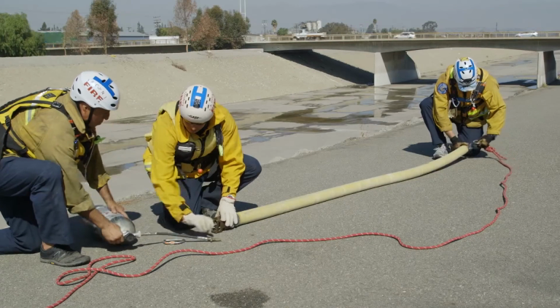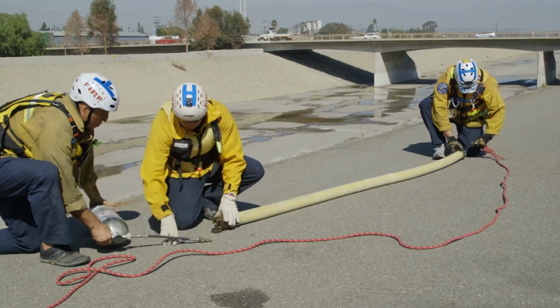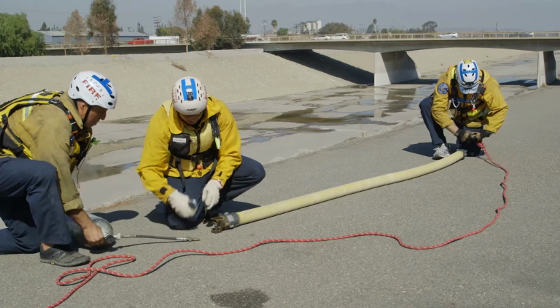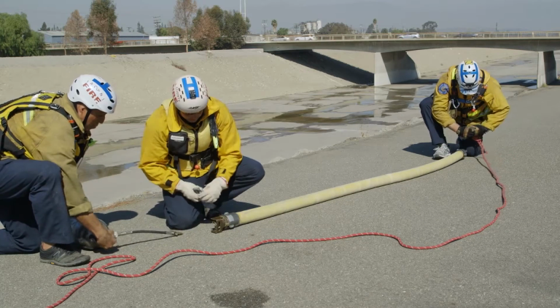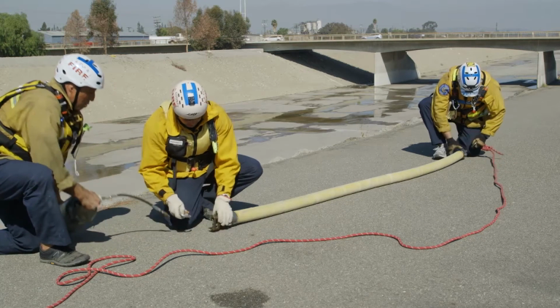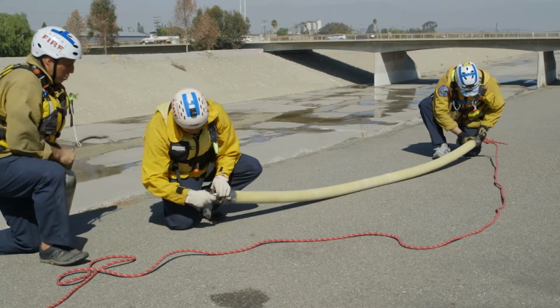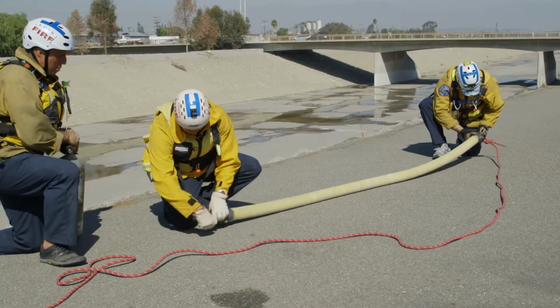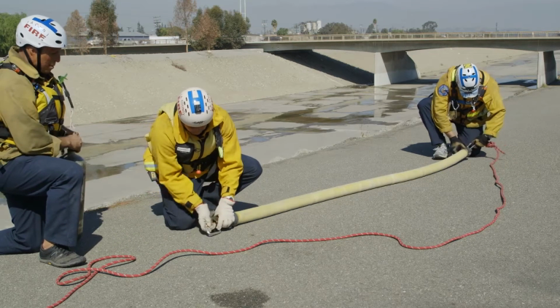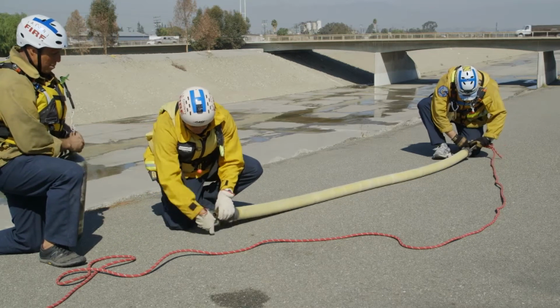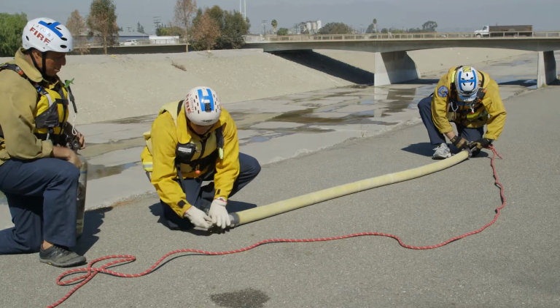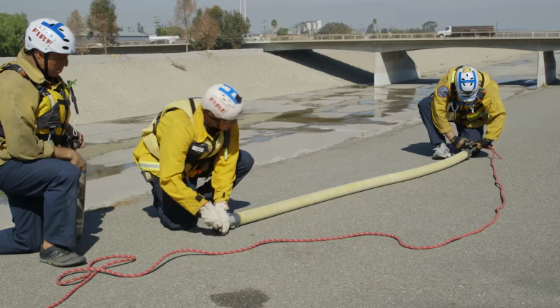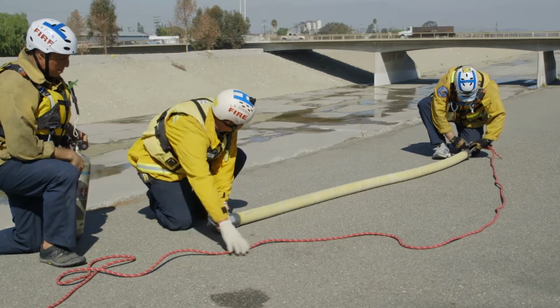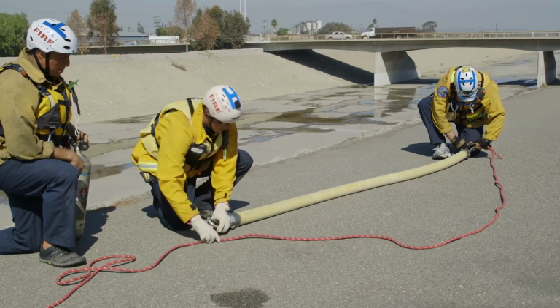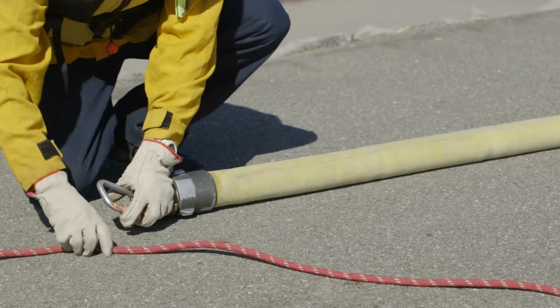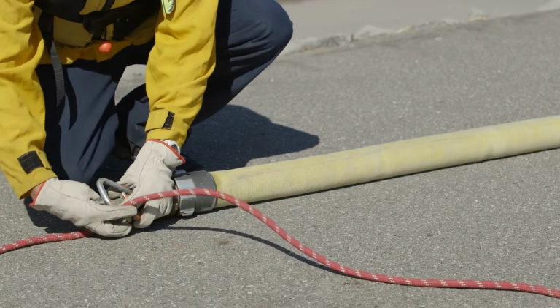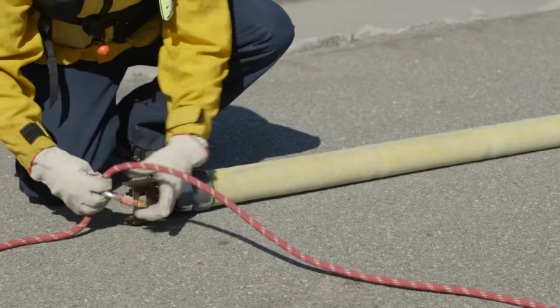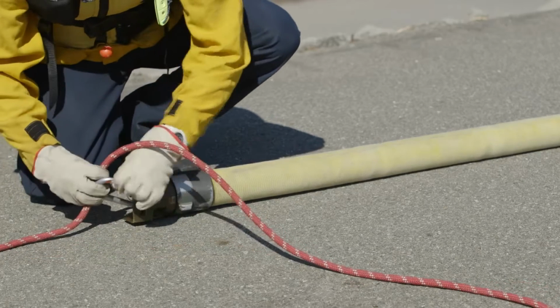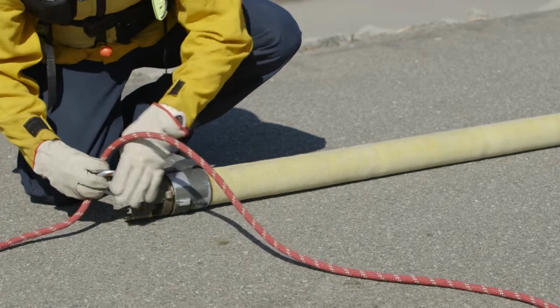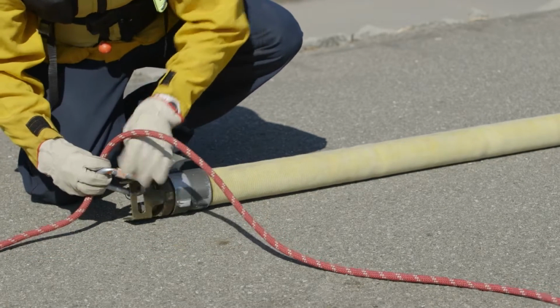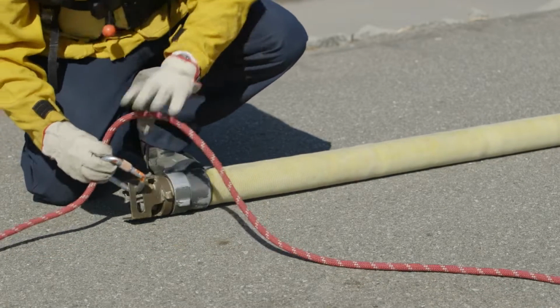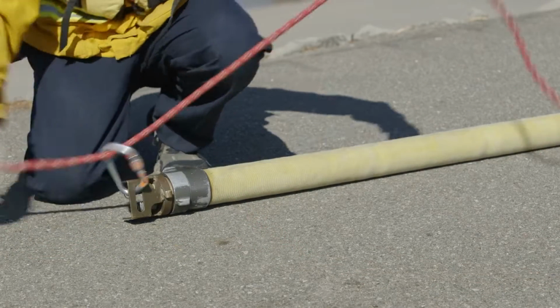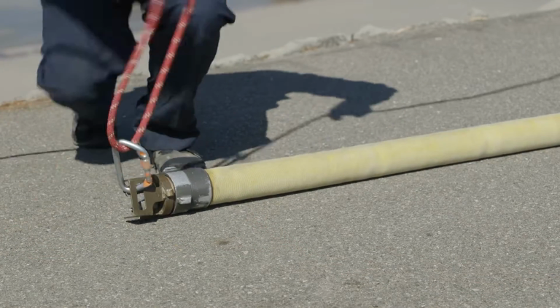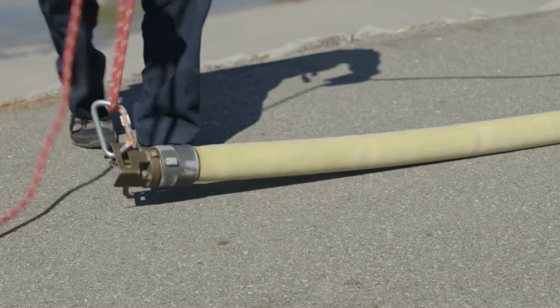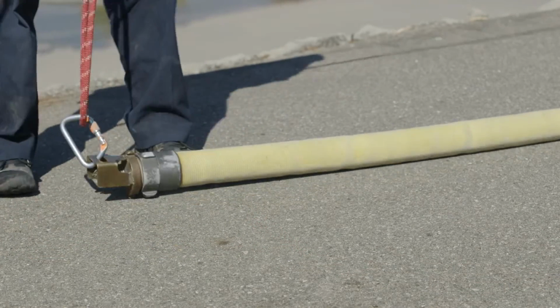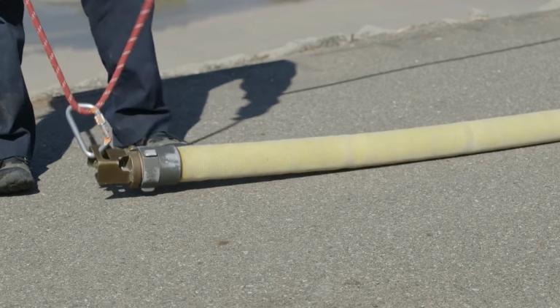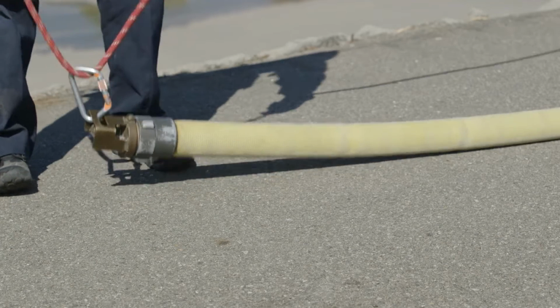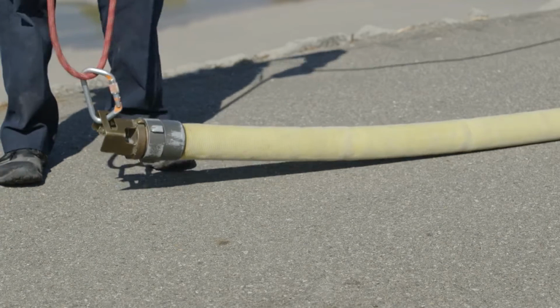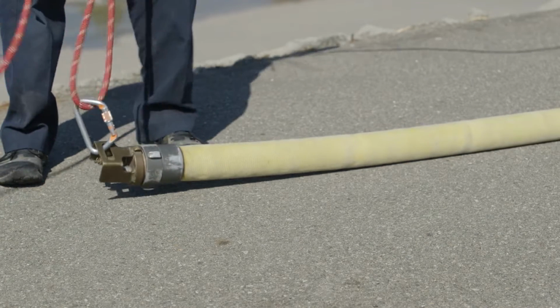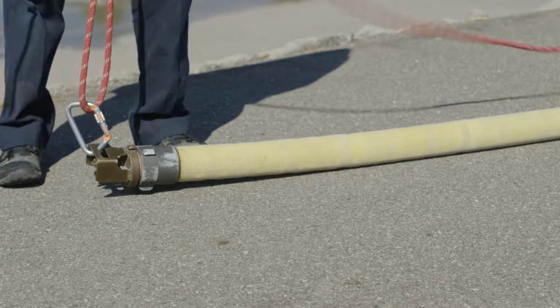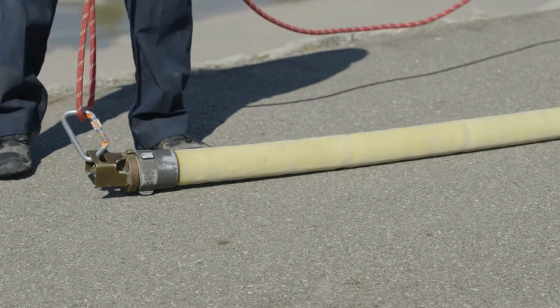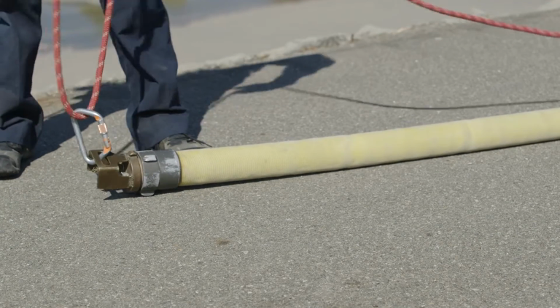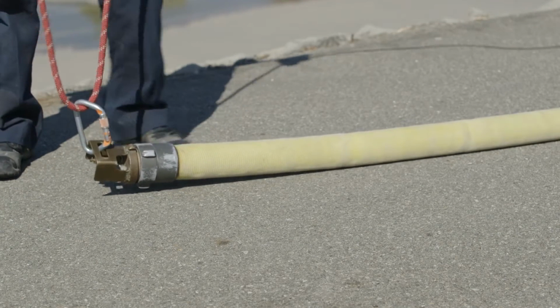The hose inflator crew attaches one end of the lifeline rope to the carabiner at the far end of the hose. The lifeline rope will pass through the carabiner on the near side of the hose. The near side is the side where the victim will be recovered.